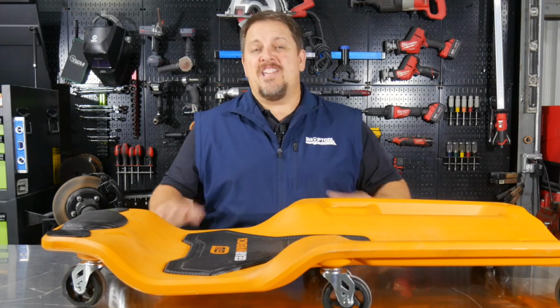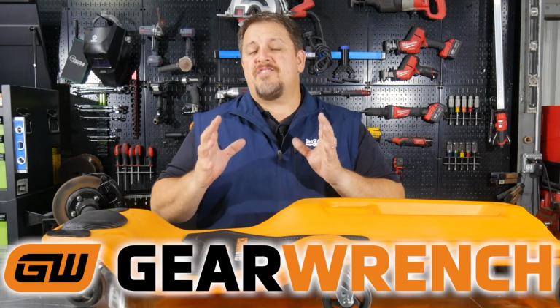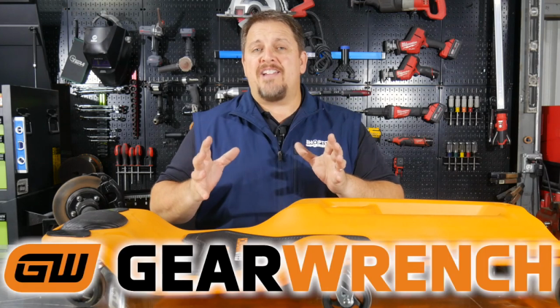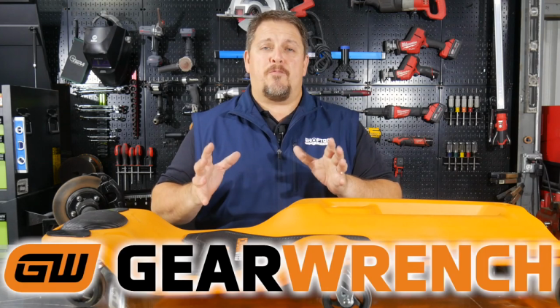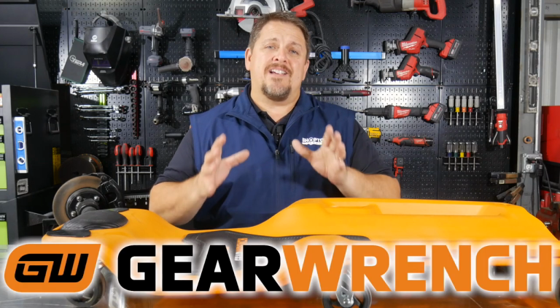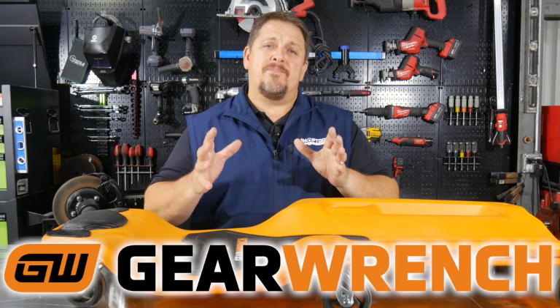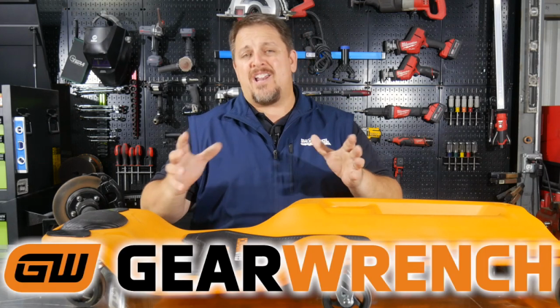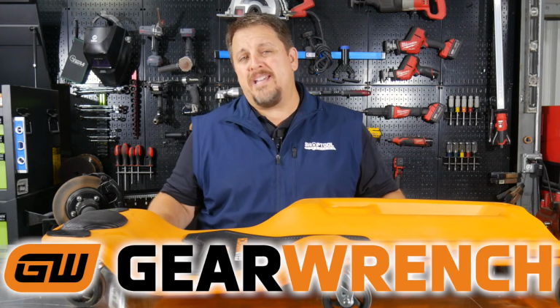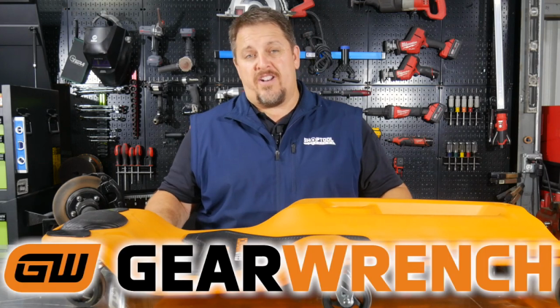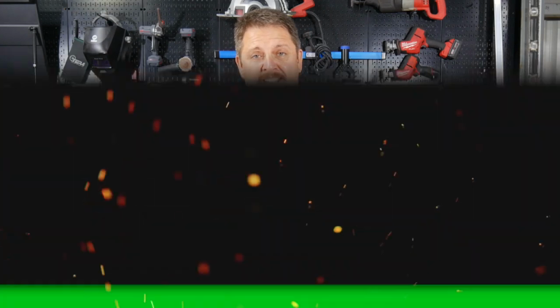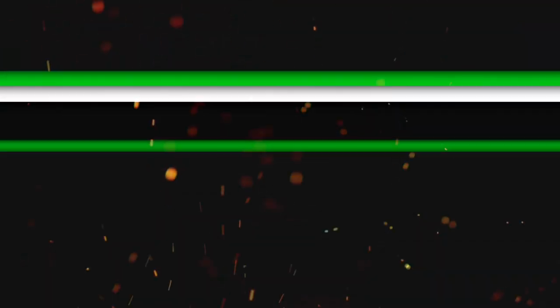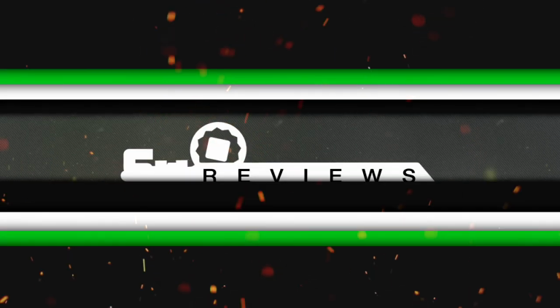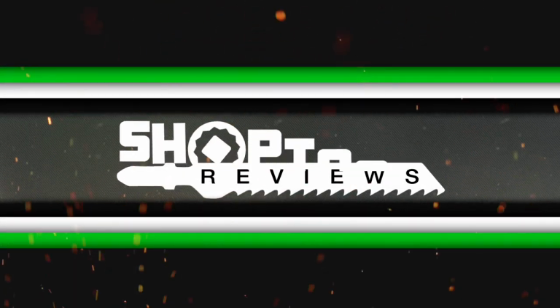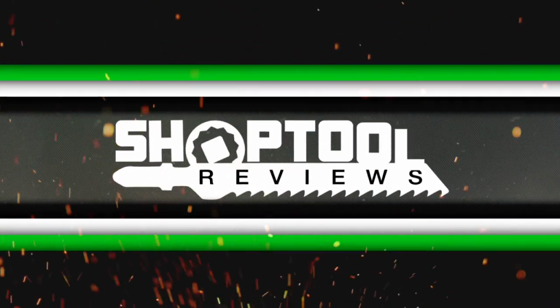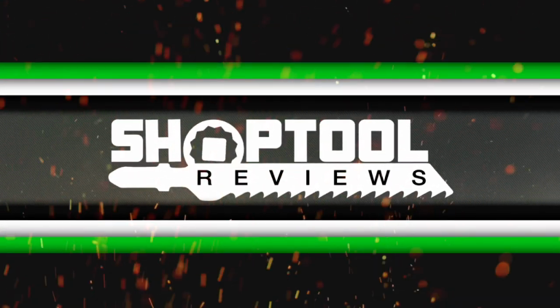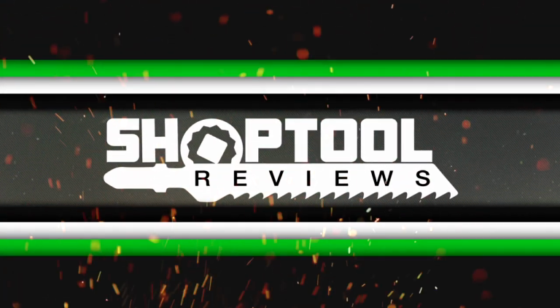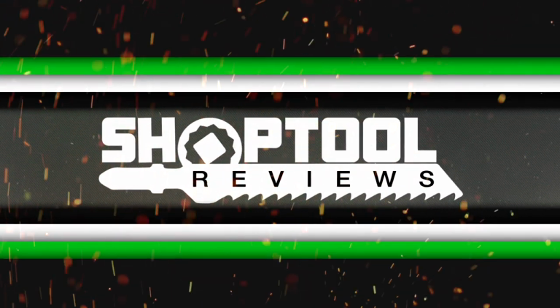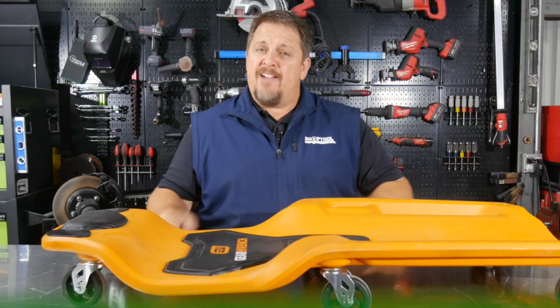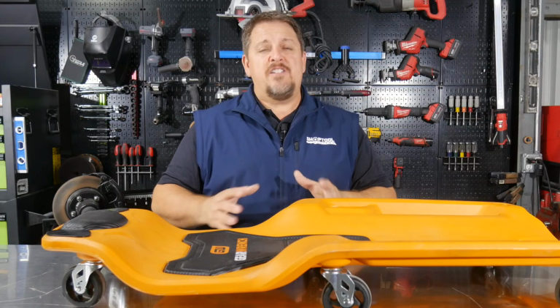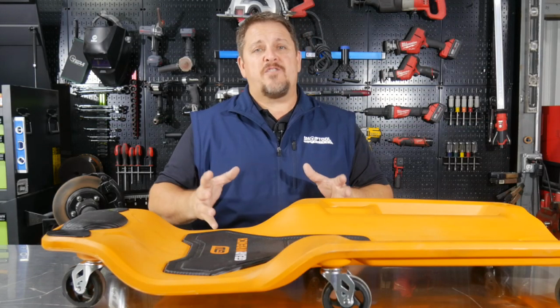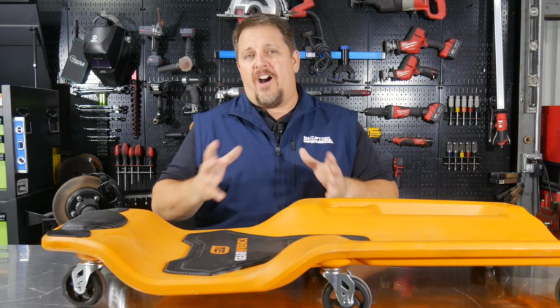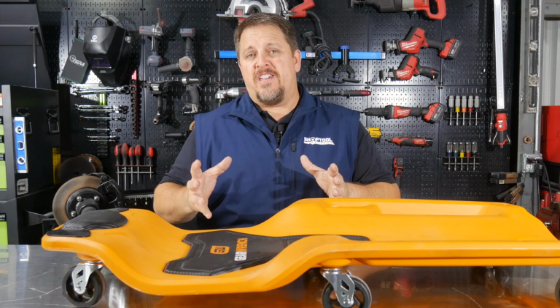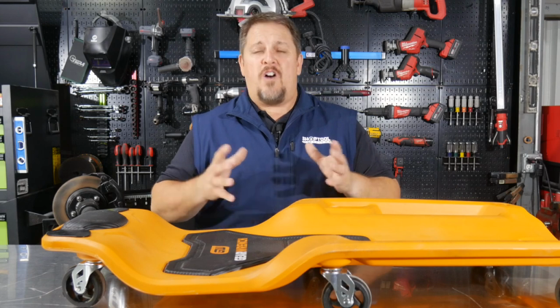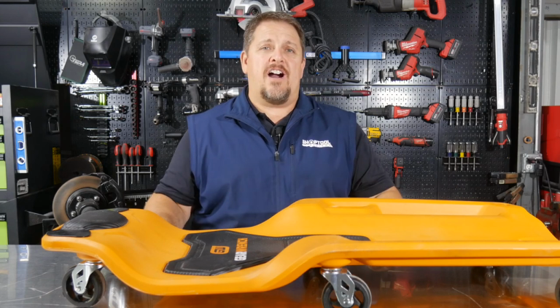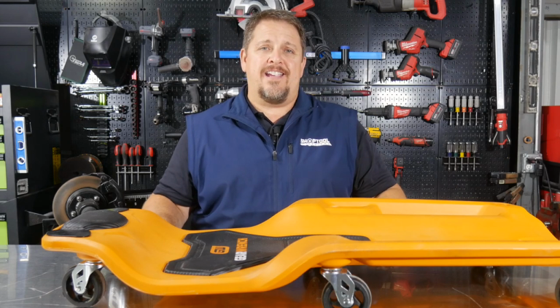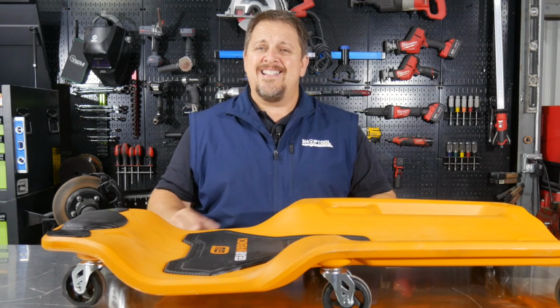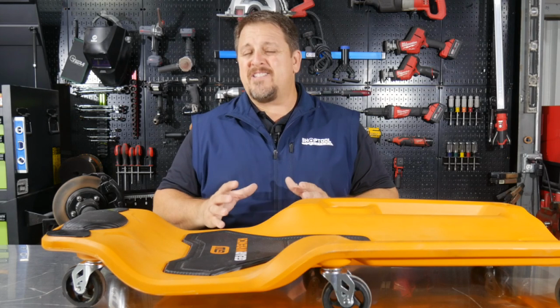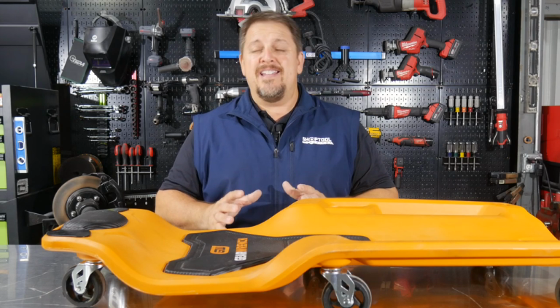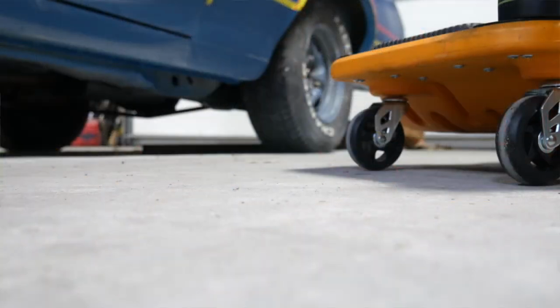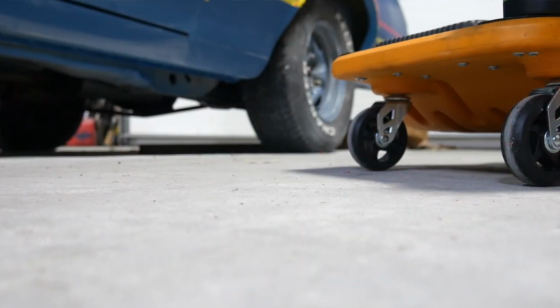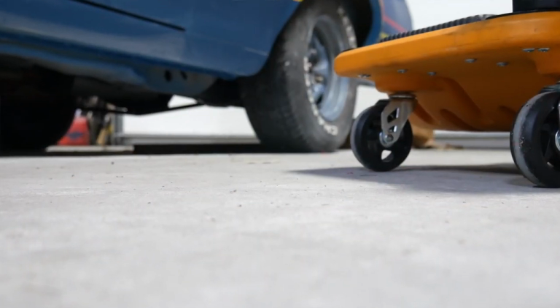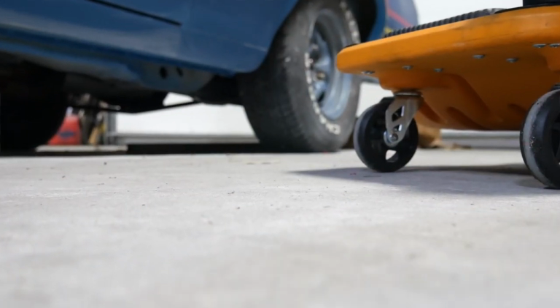GearWrench has a new Mechanics Creeper out because some things can't all be done on a lift. Every now and then you find yourself under a vehicle, on the concrete, and let's admit it, it's just not fun to lay on a piece of cardboard anymore.